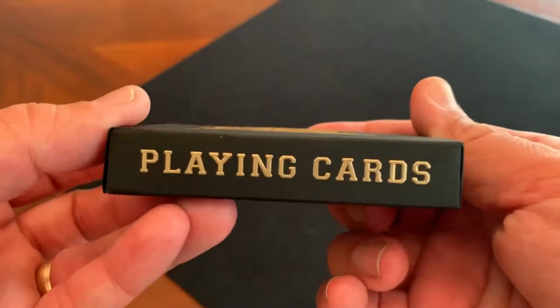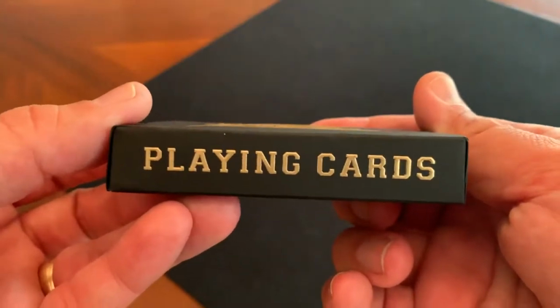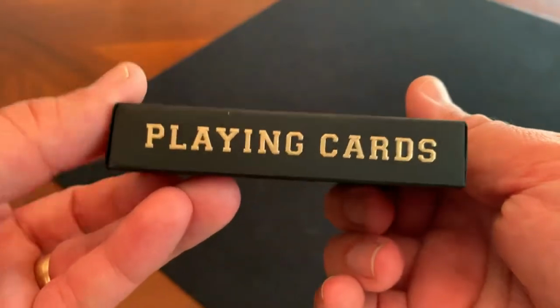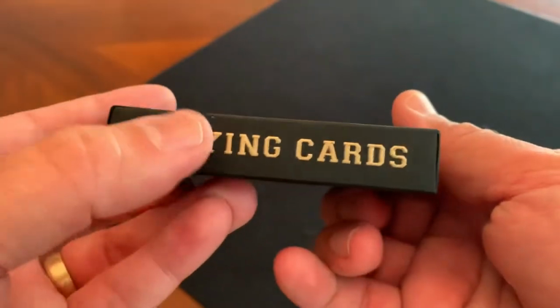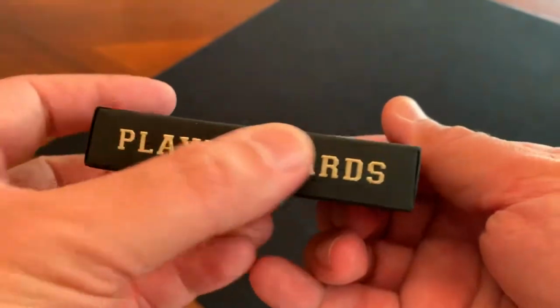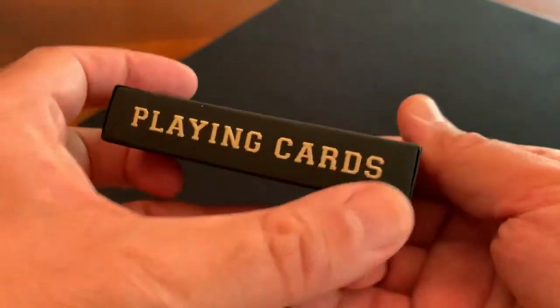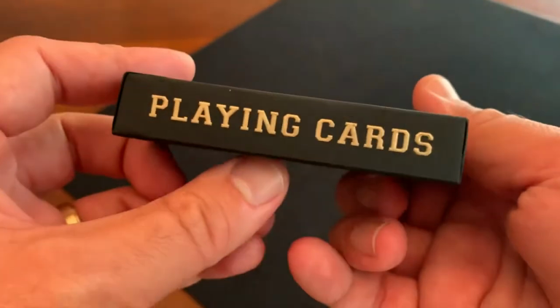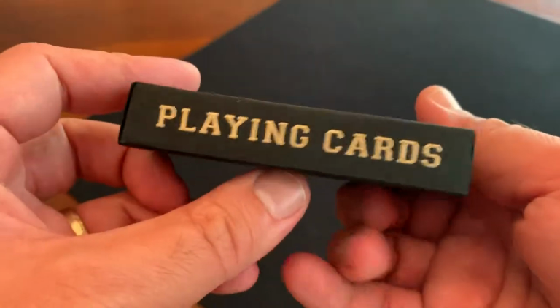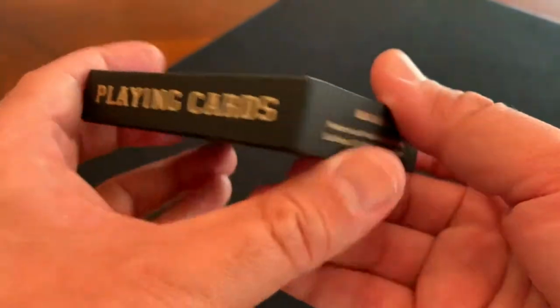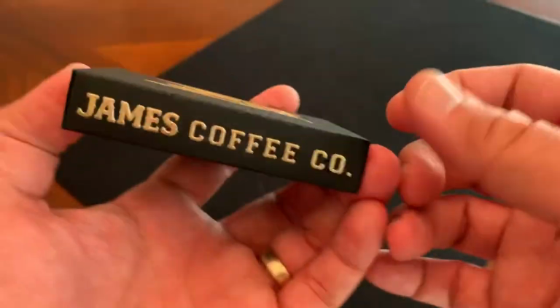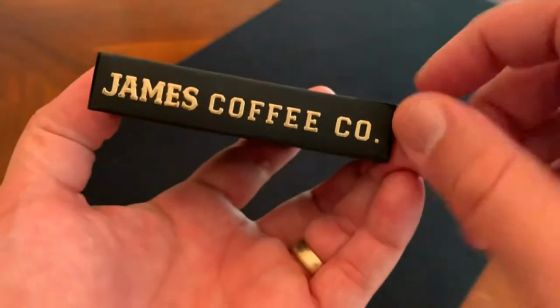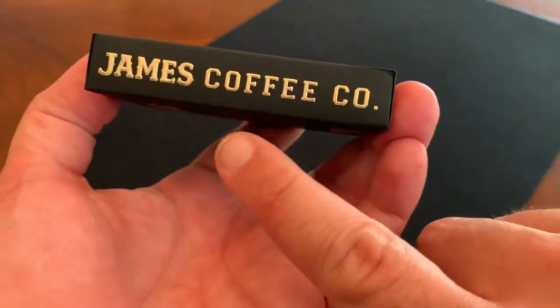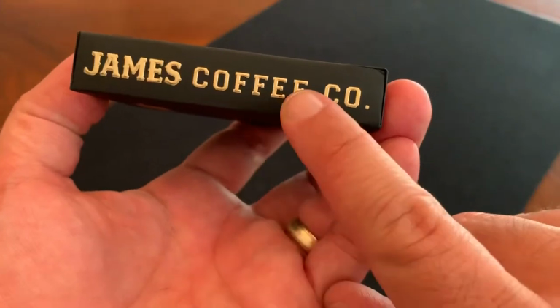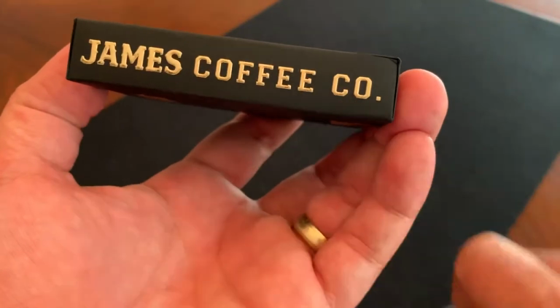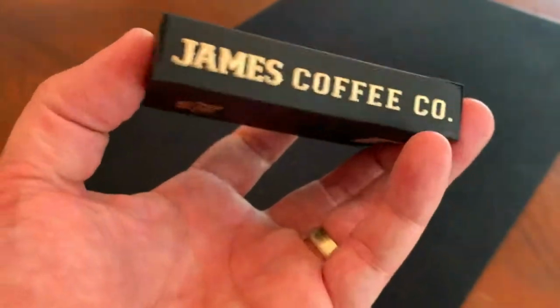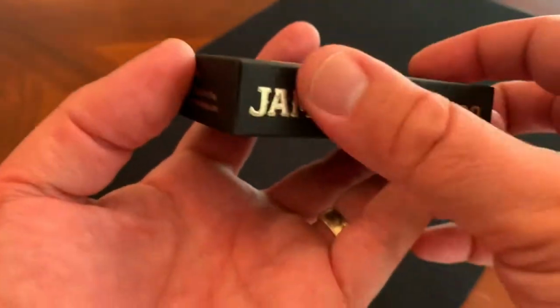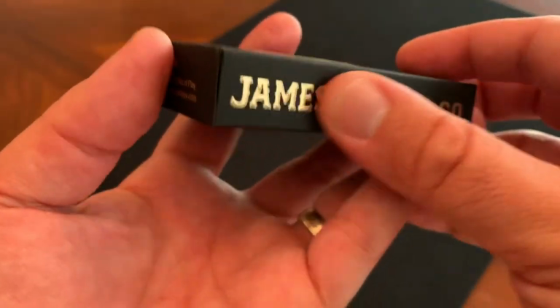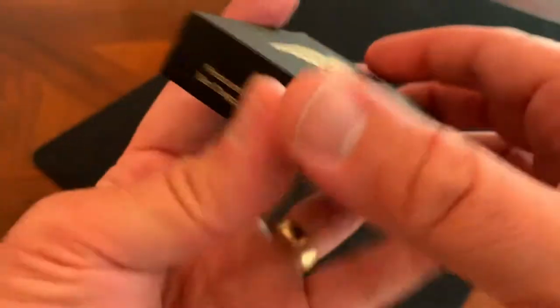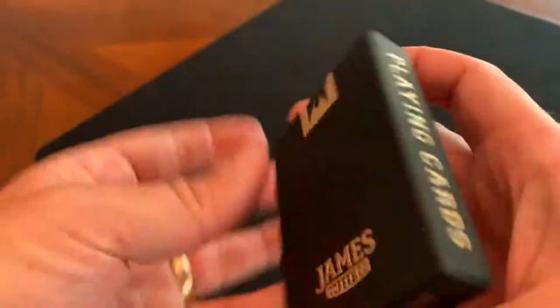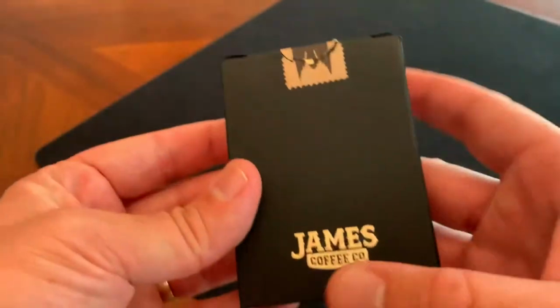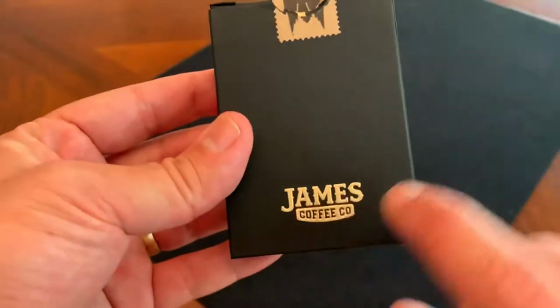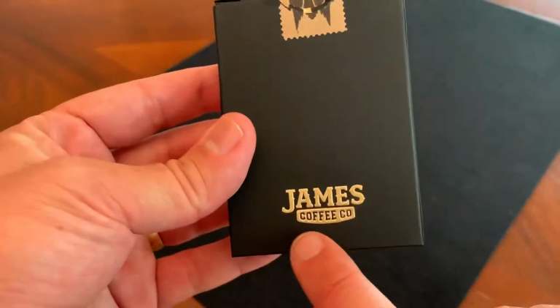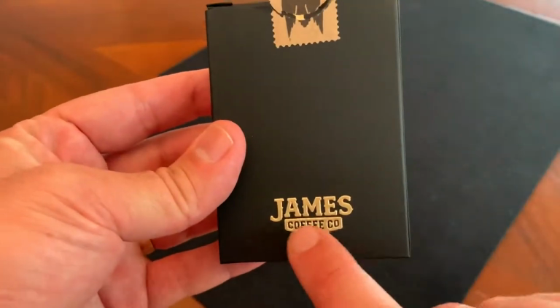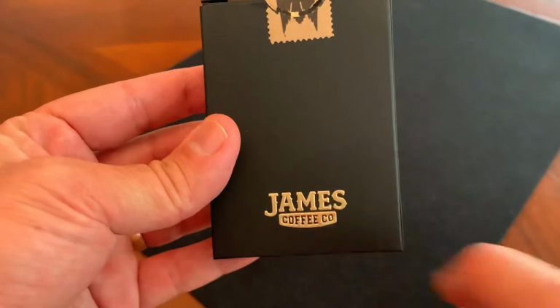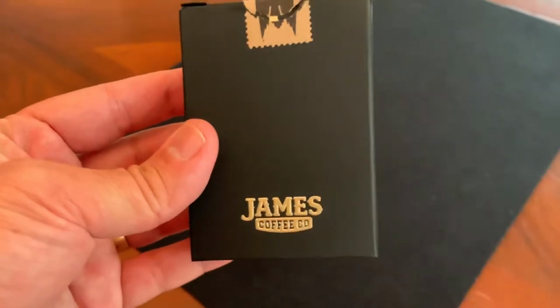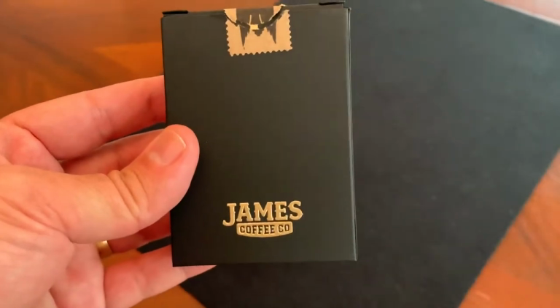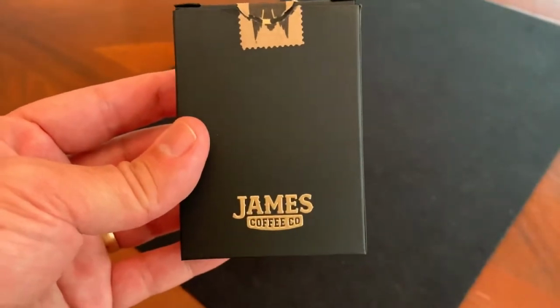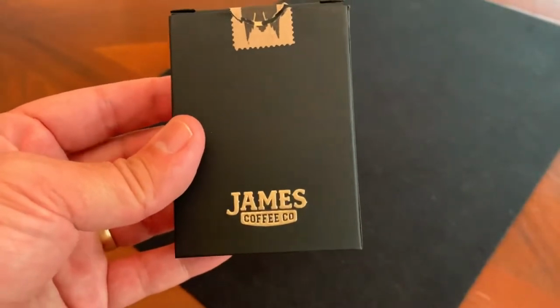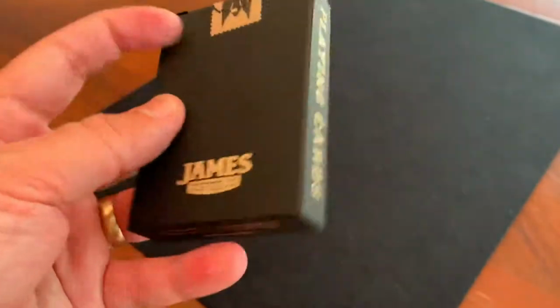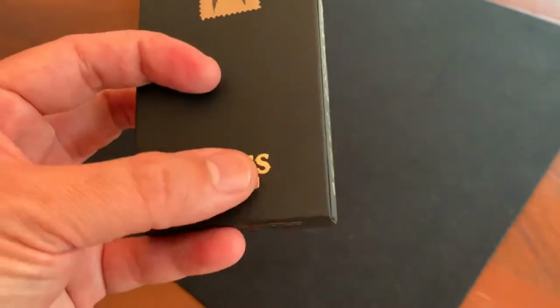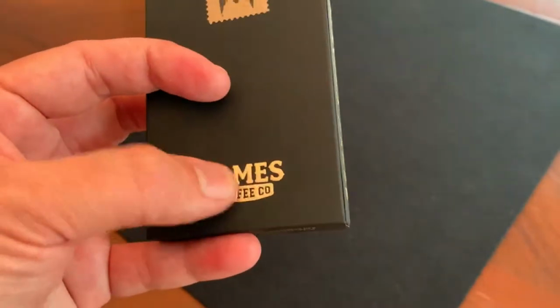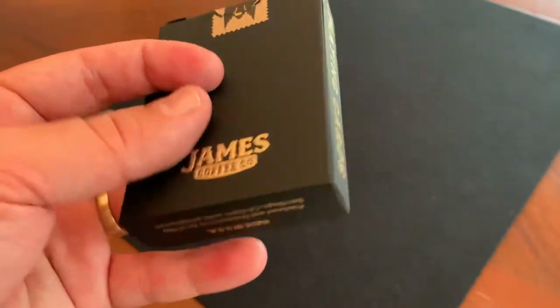On one side it just says 'playing cards', again in the raised gold foil letters. And then the other side says 'James Coffee Company.' The back has very simply 'James Coffee Company' at the bottom, again in that gold foil.